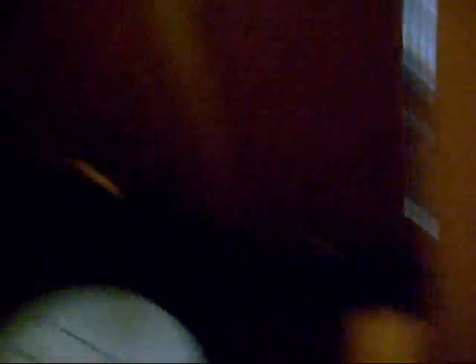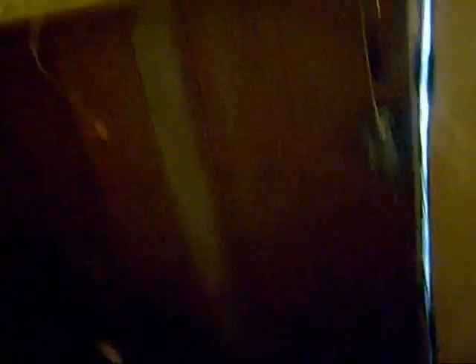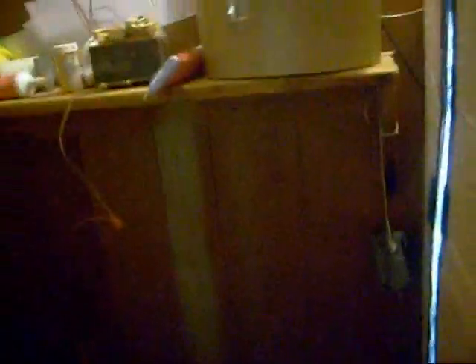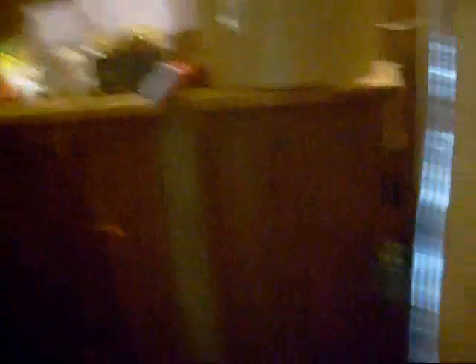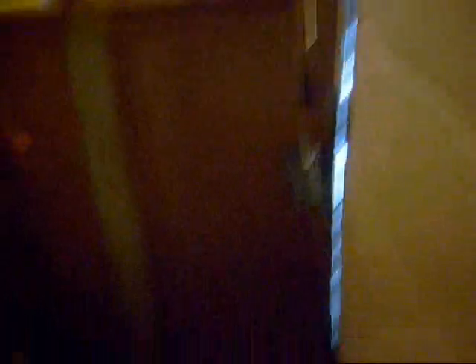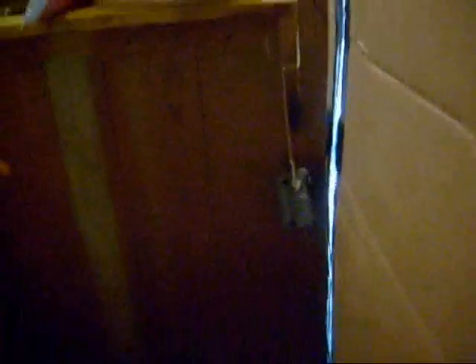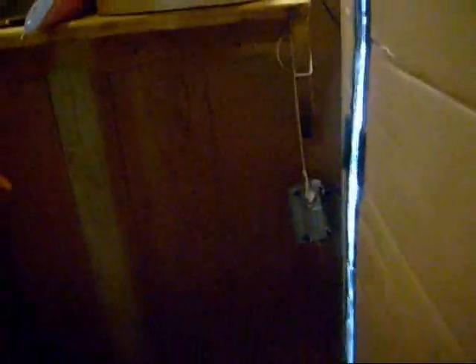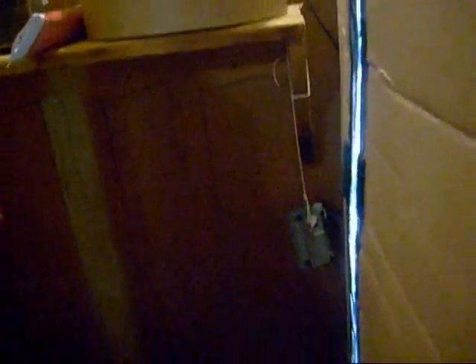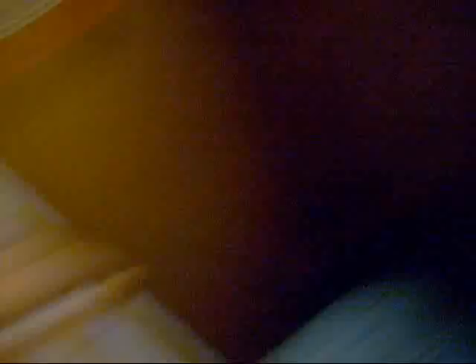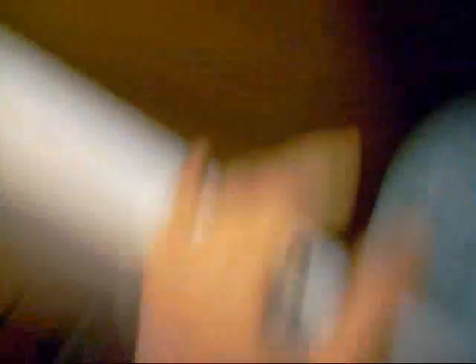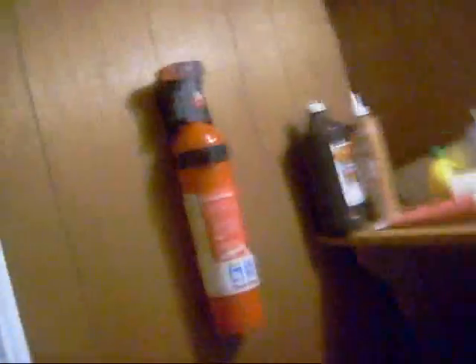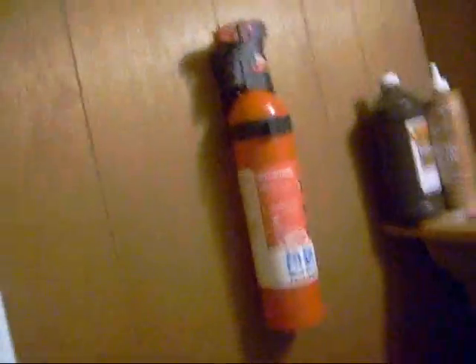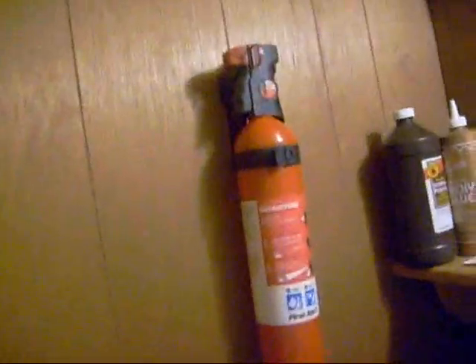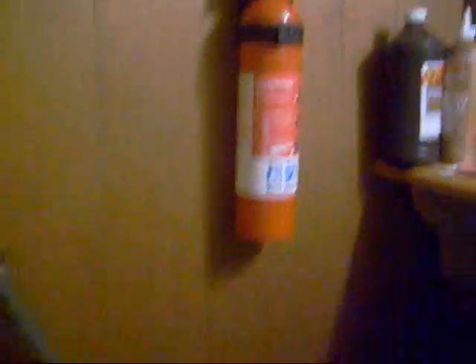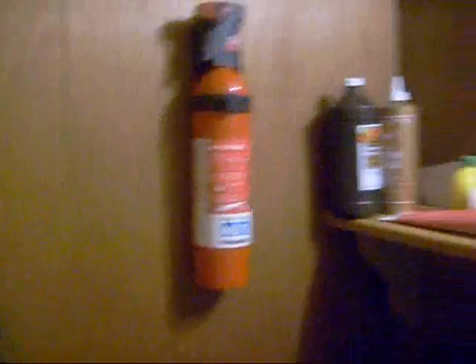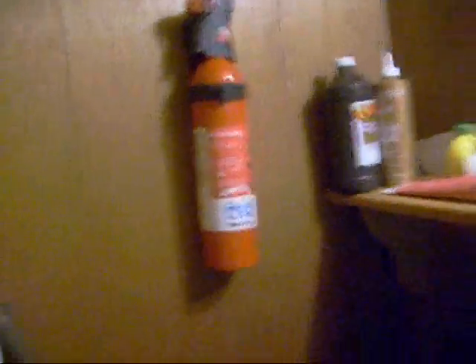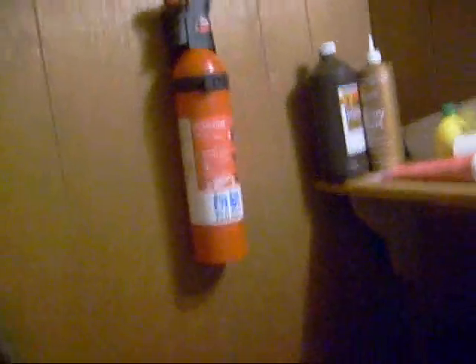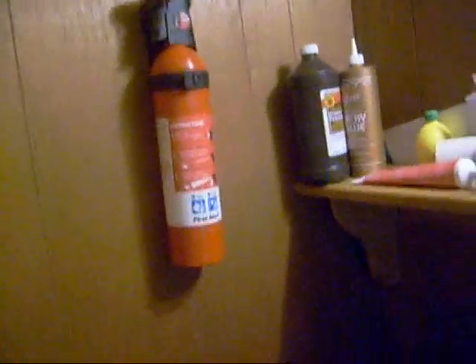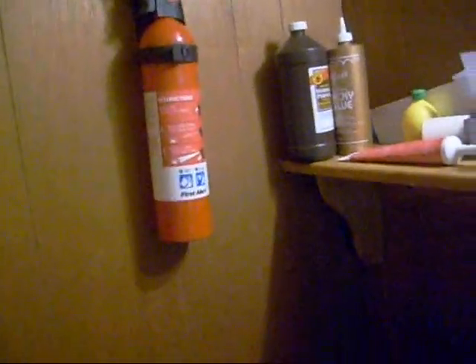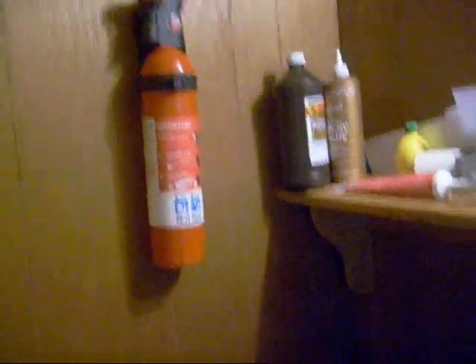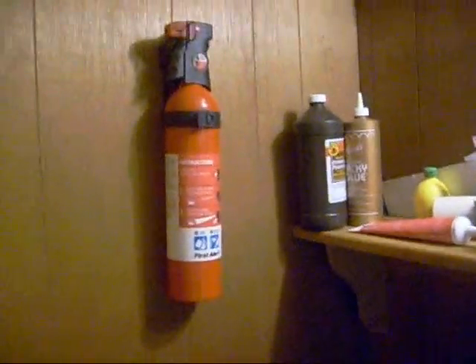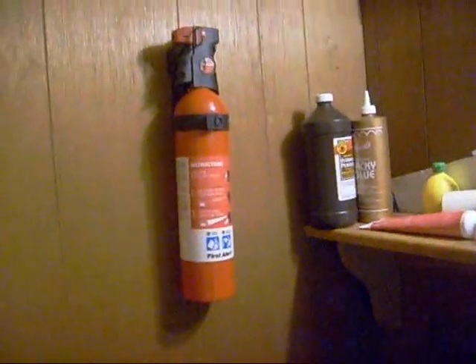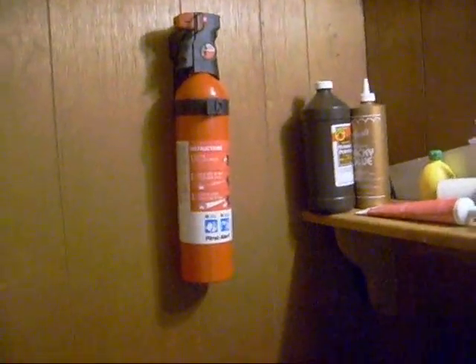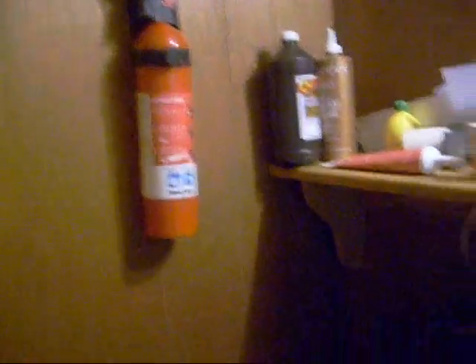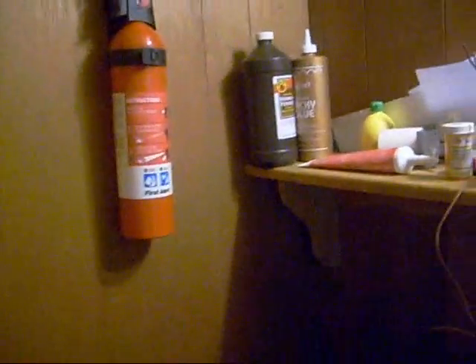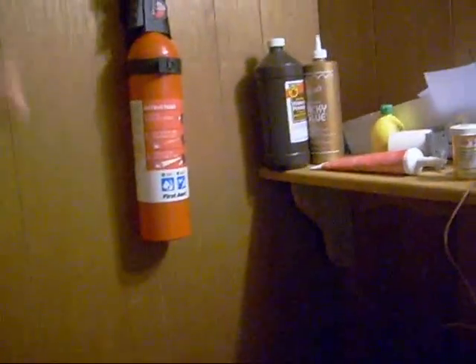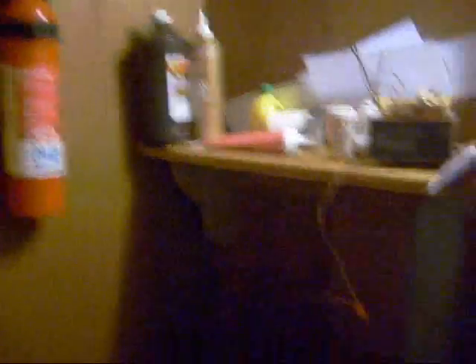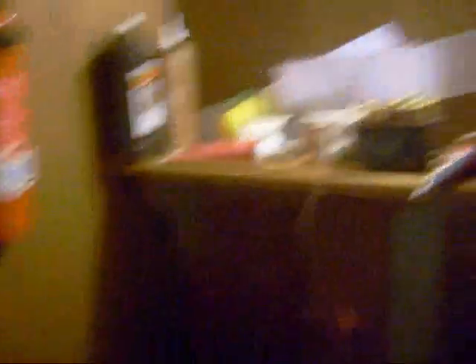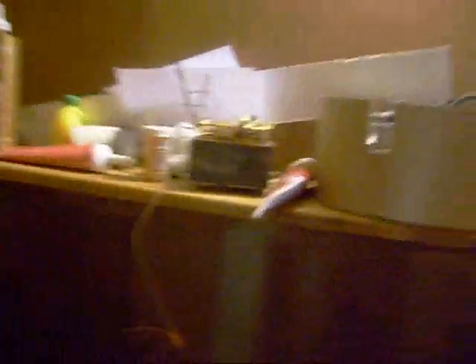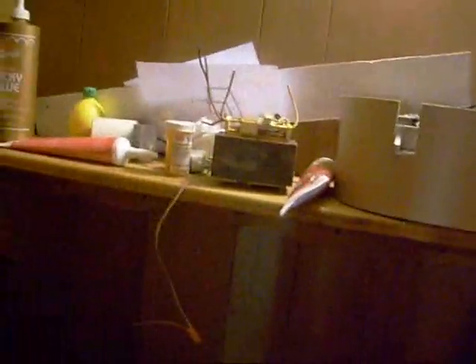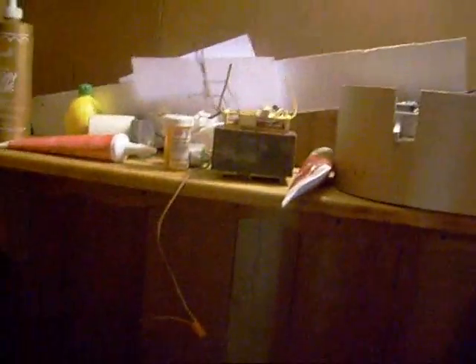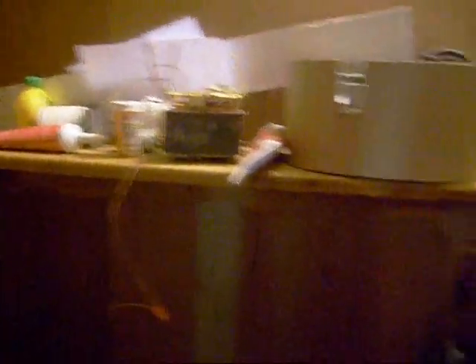Alright guys, here's my grow box update. First thing I'm going to show you is I put a fire extinguisher in here, just in case we have any fire issues.